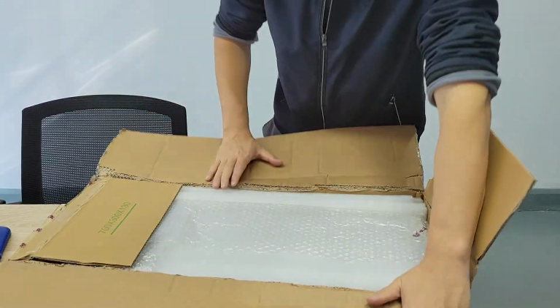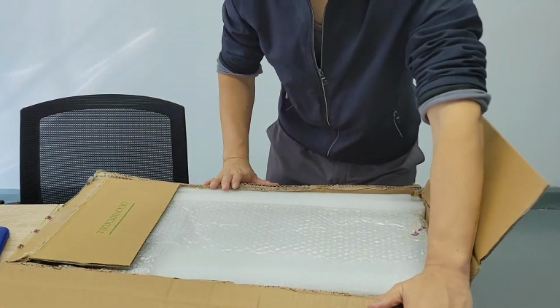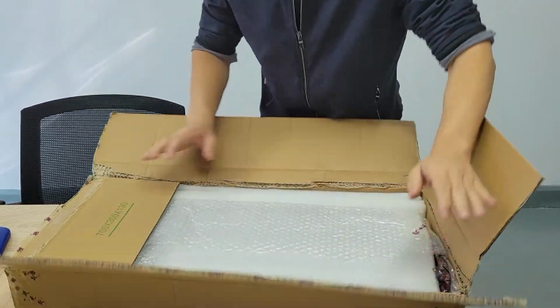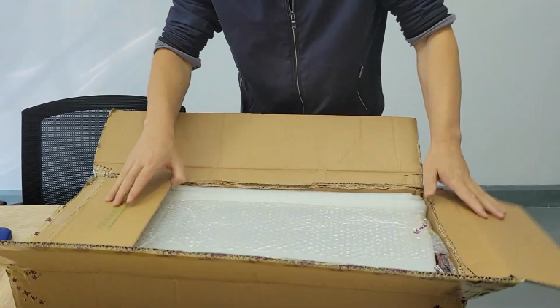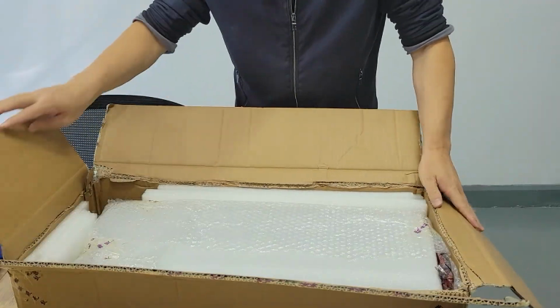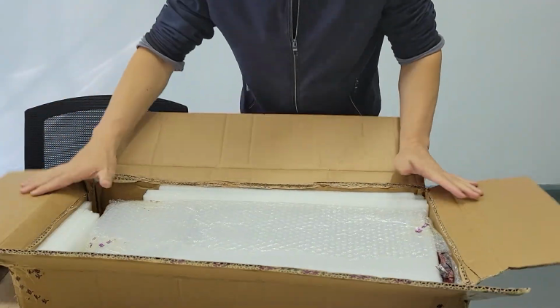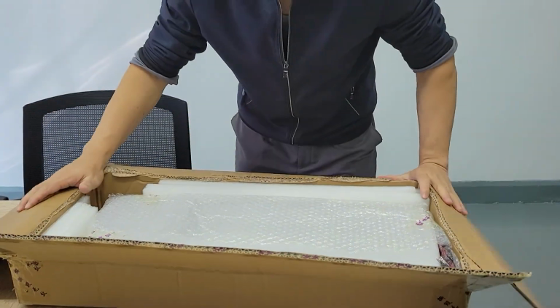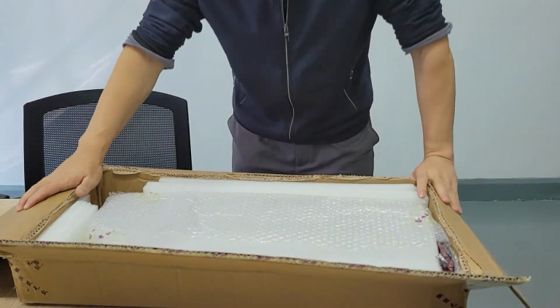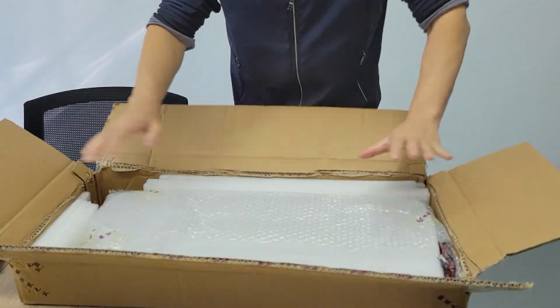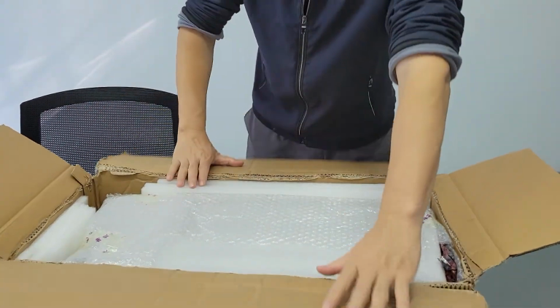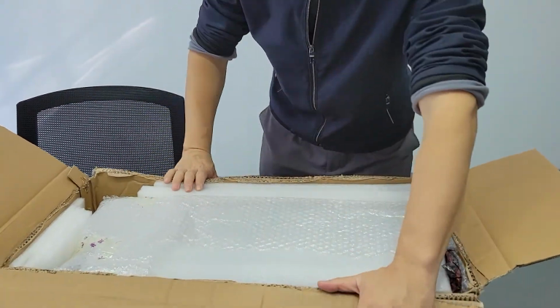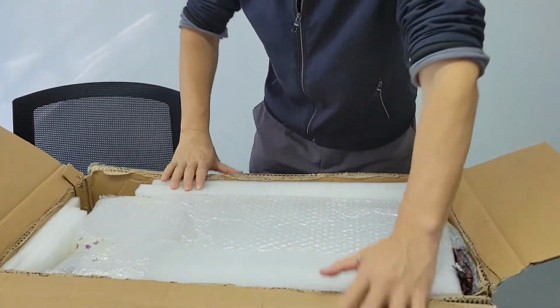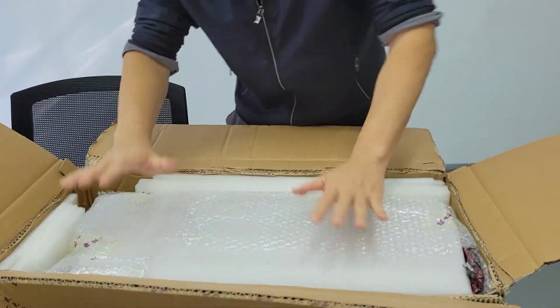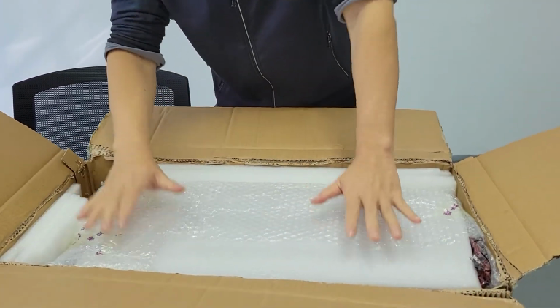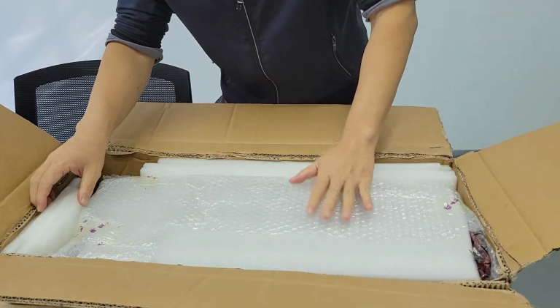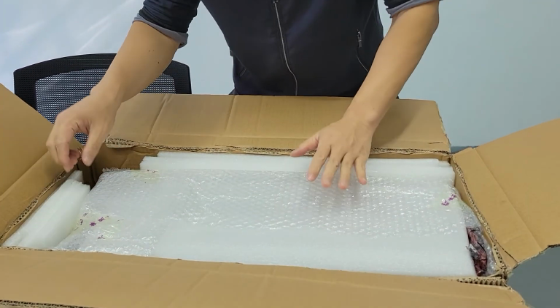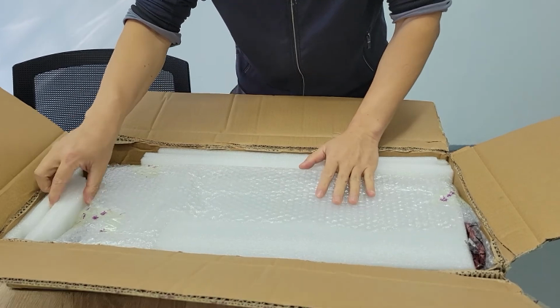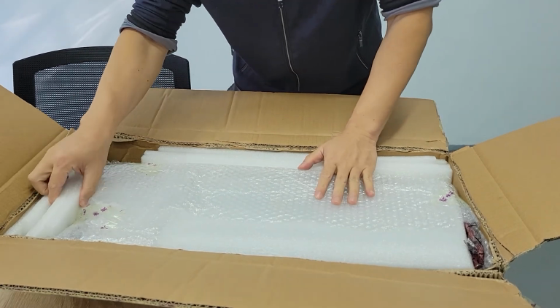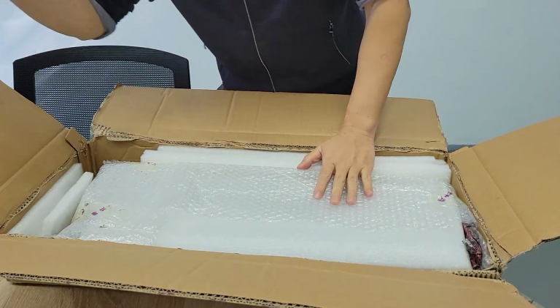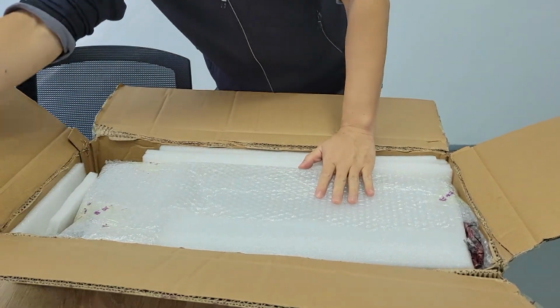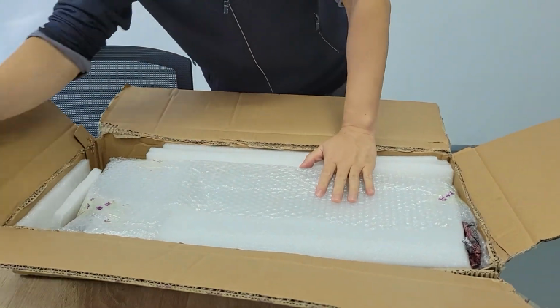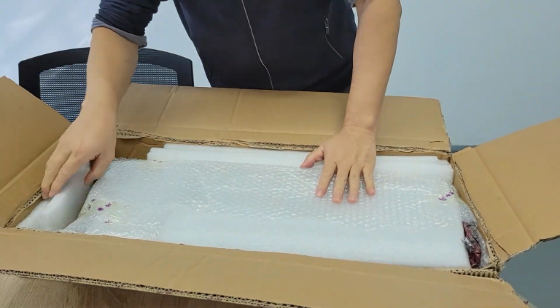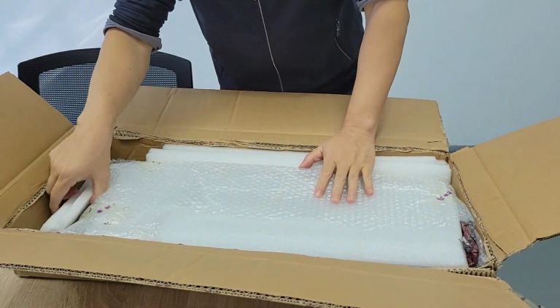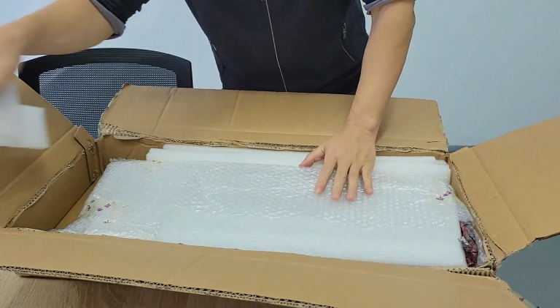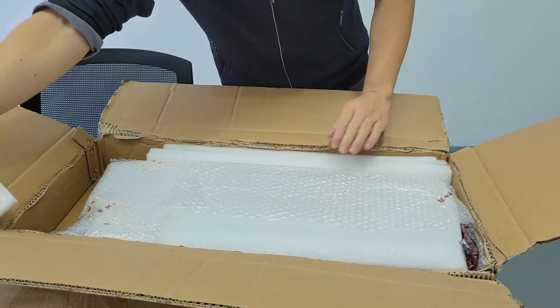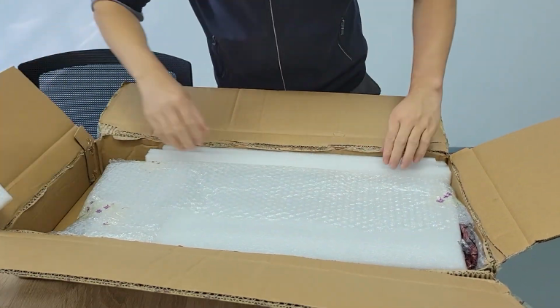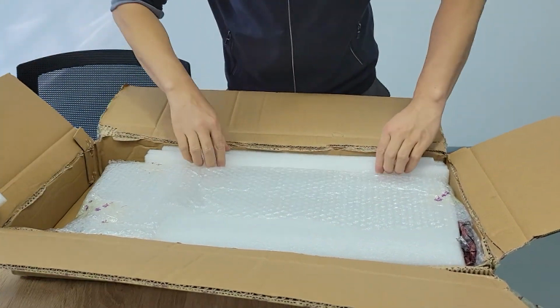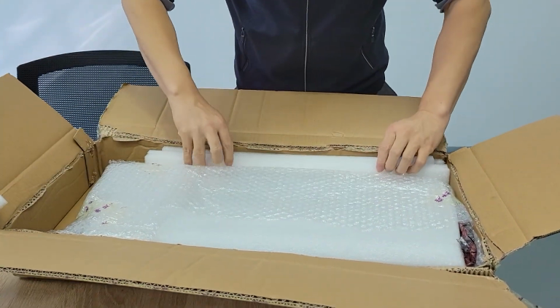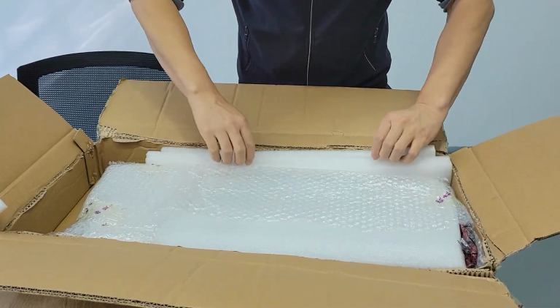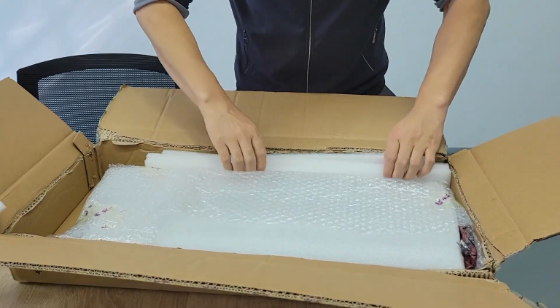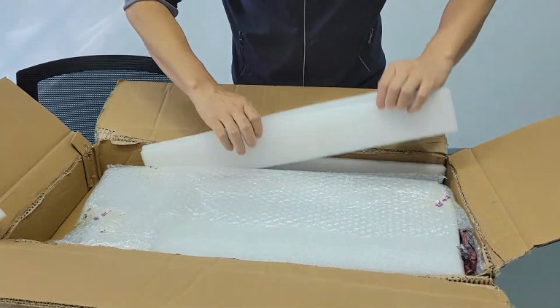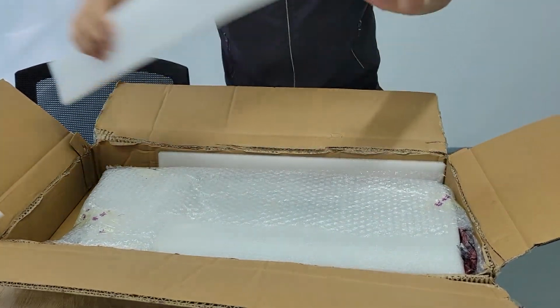Let's see what this is. Please look — now I open it. Take out the plastic. Mainly plastic.